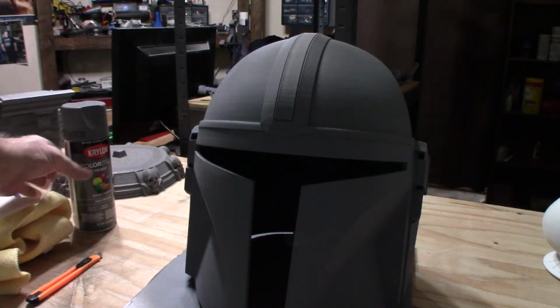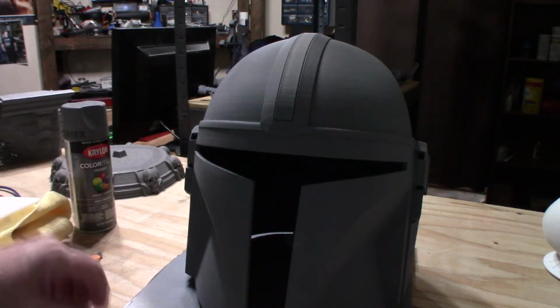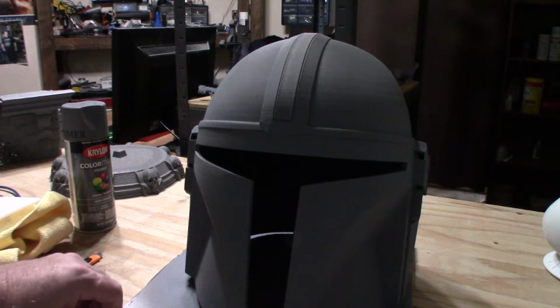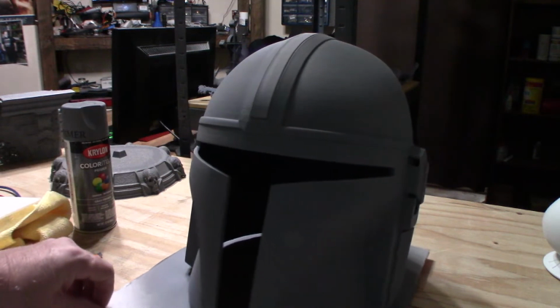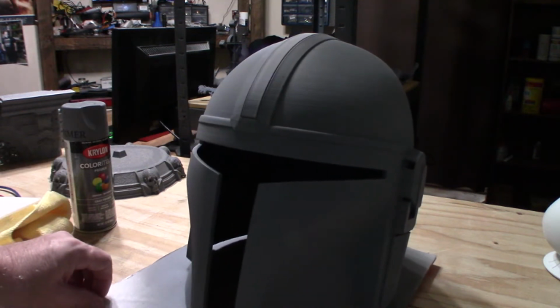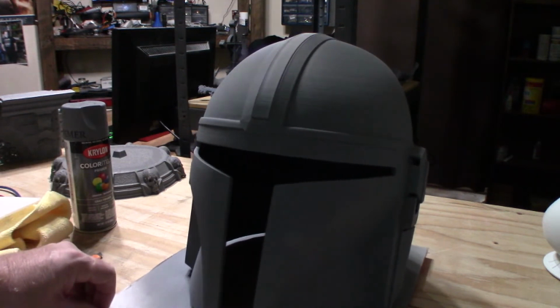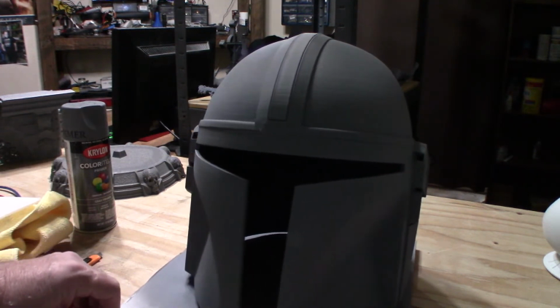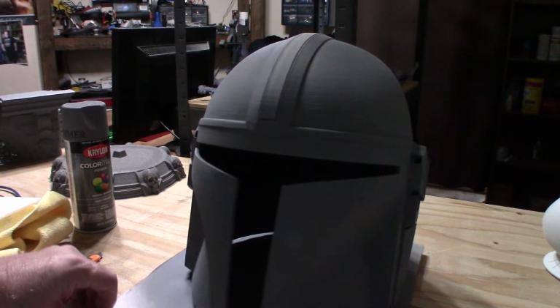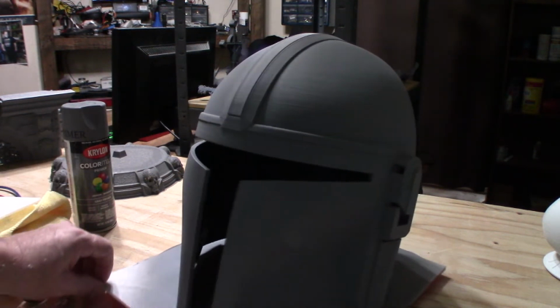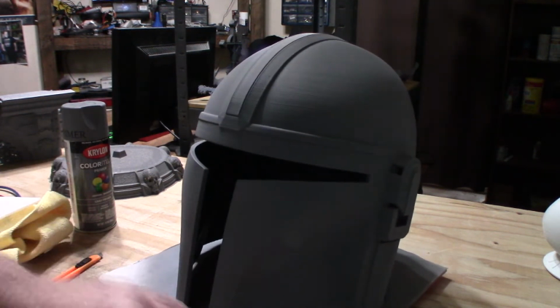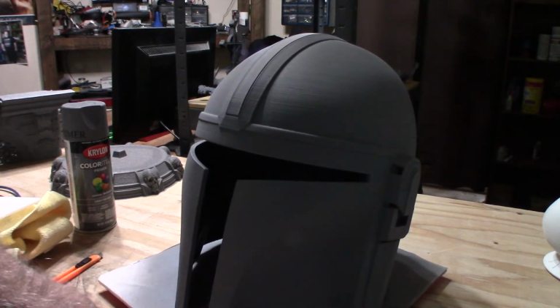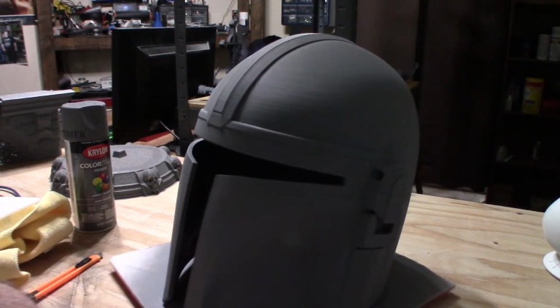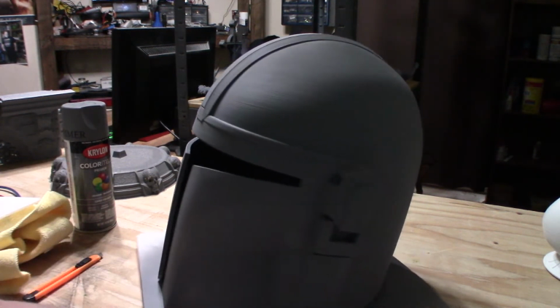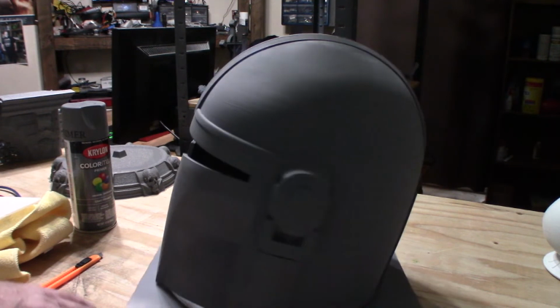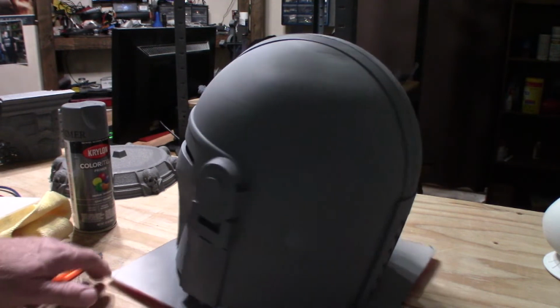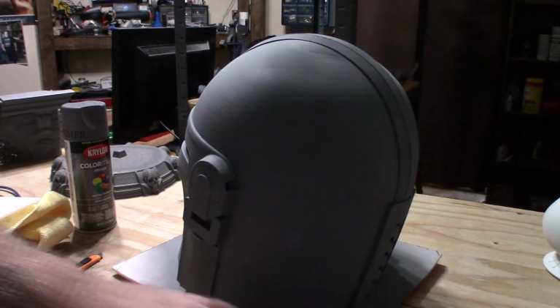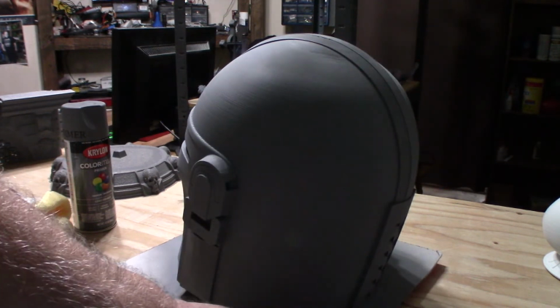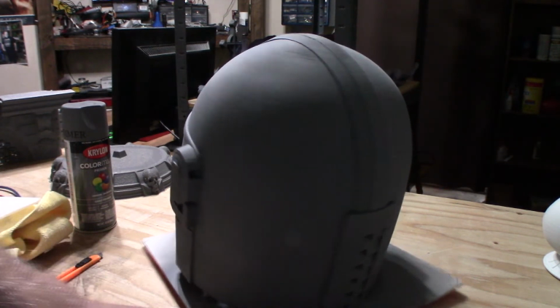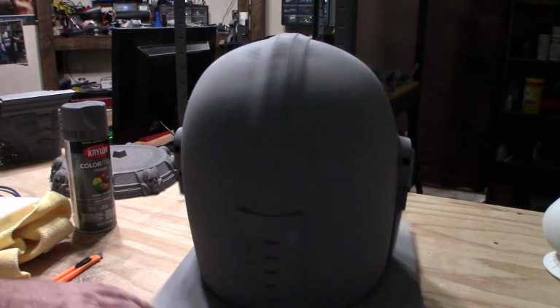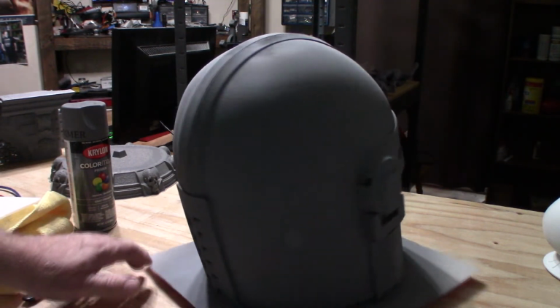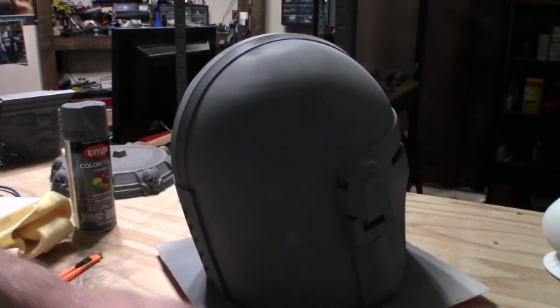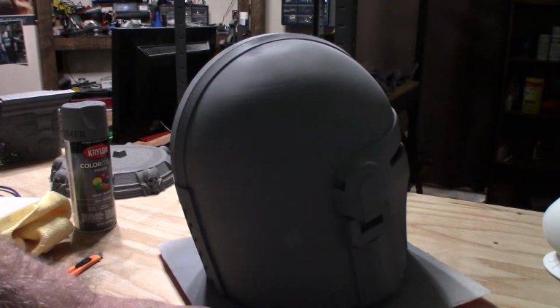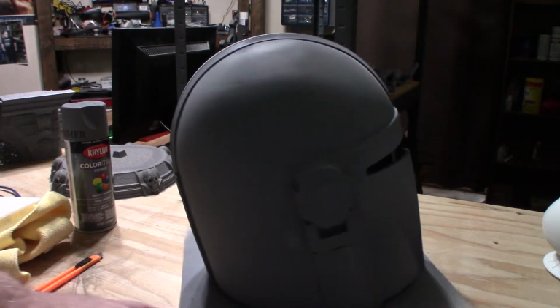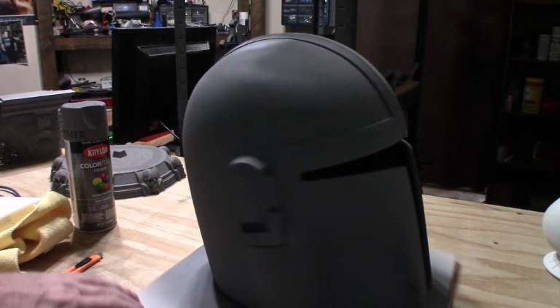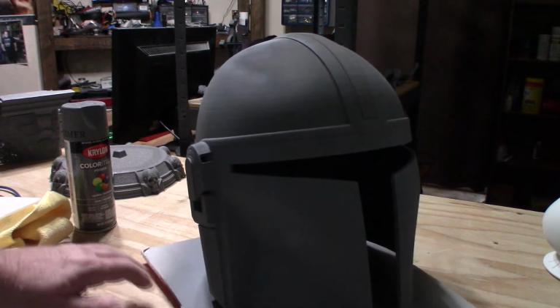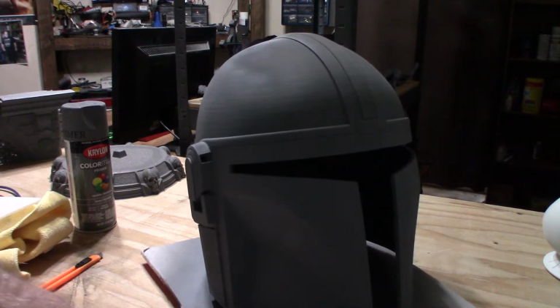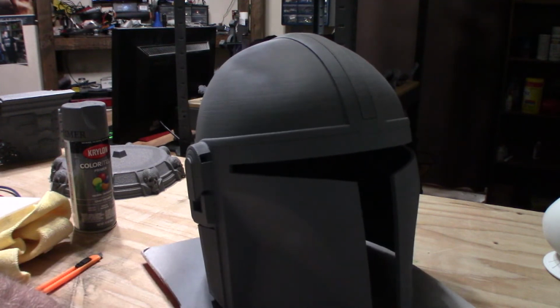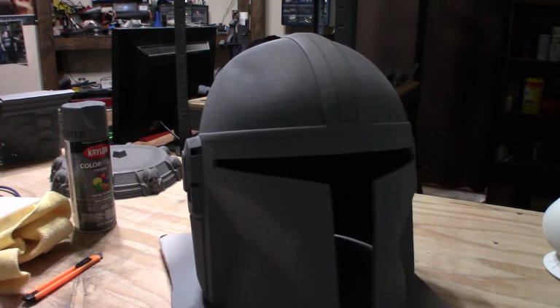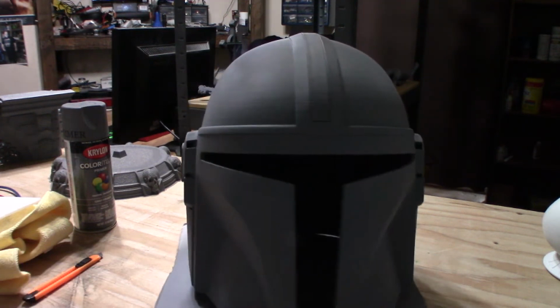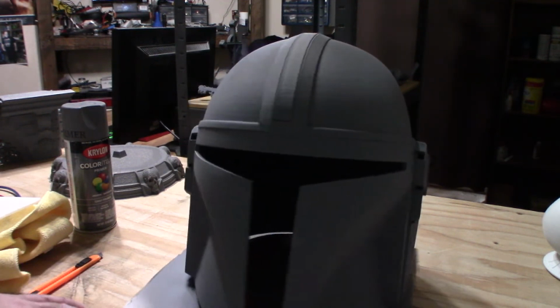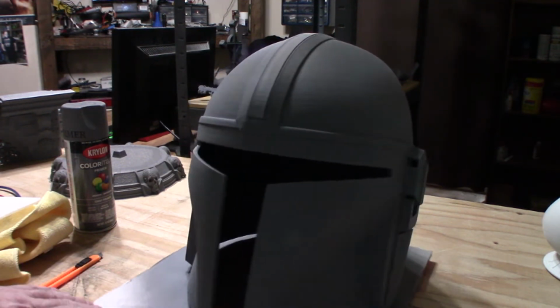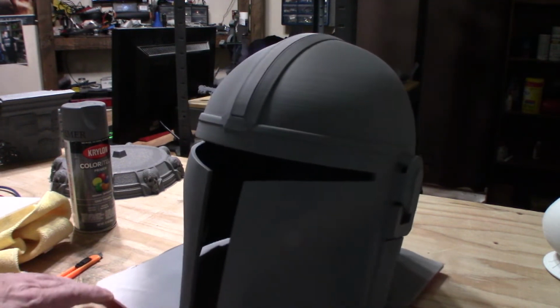So once that's completely dry I'll hit it with the high gloss black. Then I'll show you some pictures and video, and it'll be time to move on — I'm either going to chrome it or use a gunmetal silver. I'm not quite sure yet, but I'll probably end up chroming it.